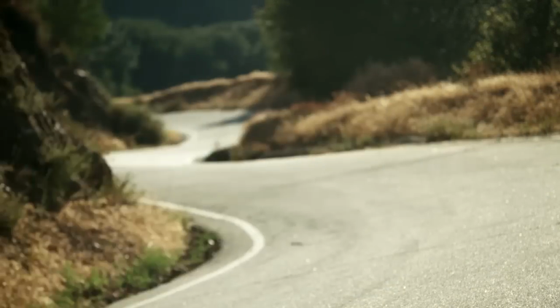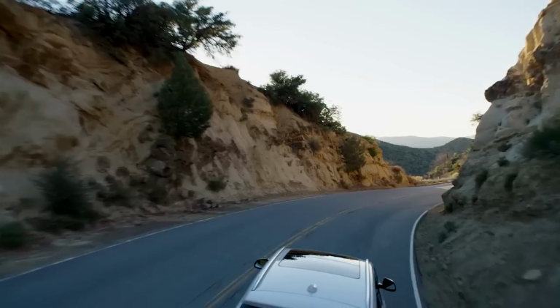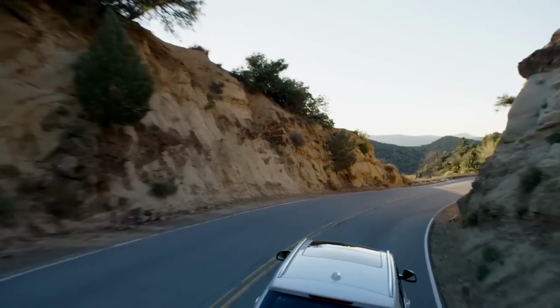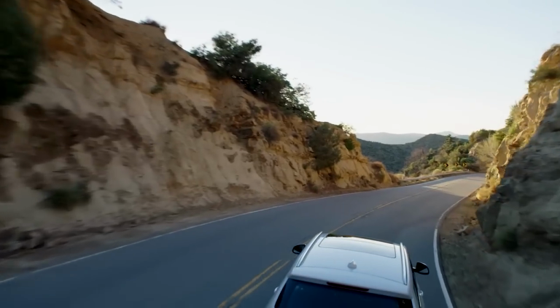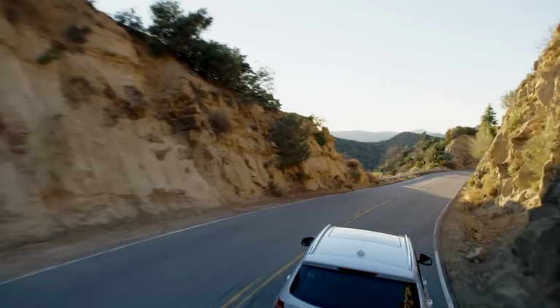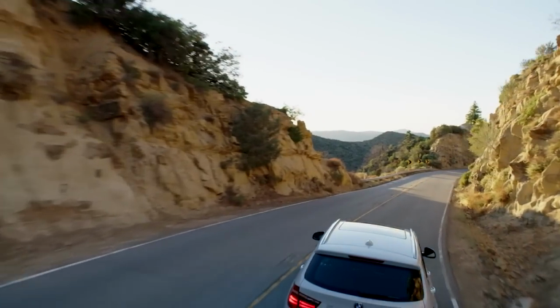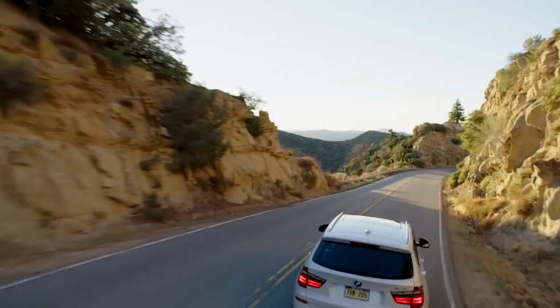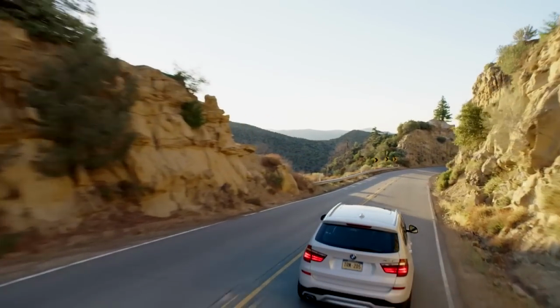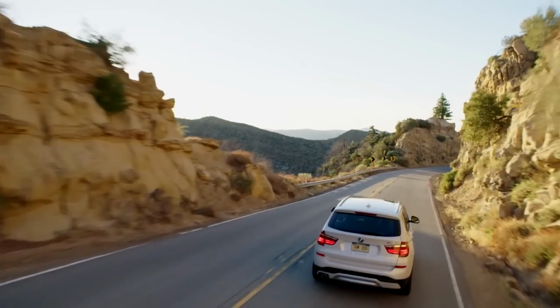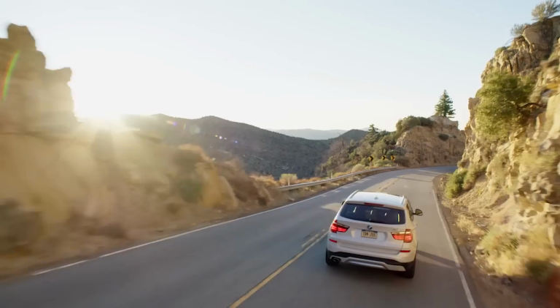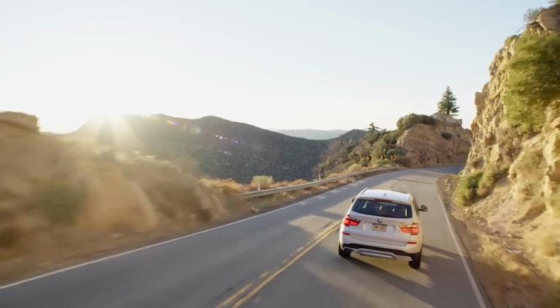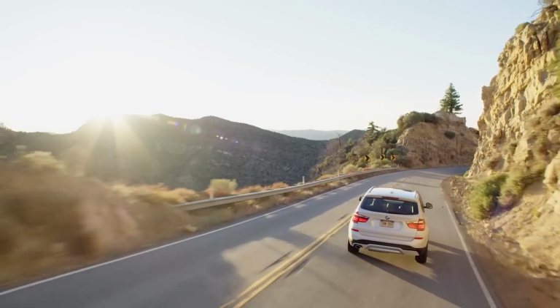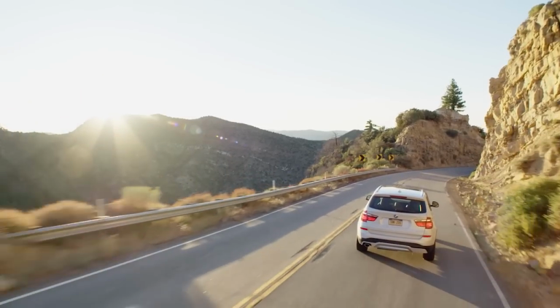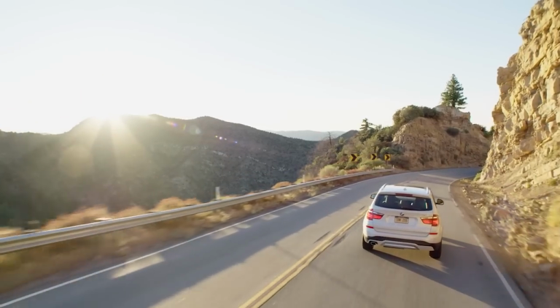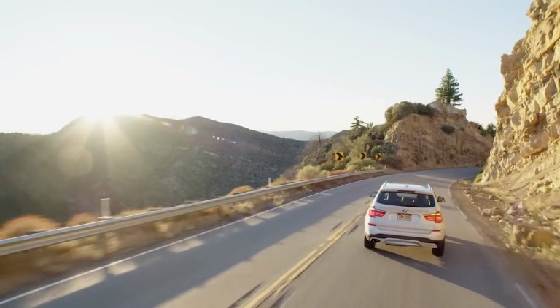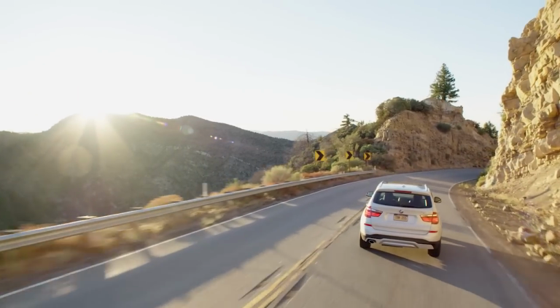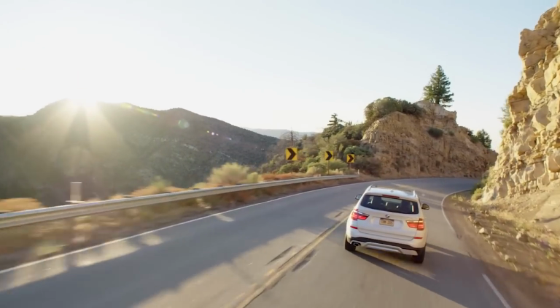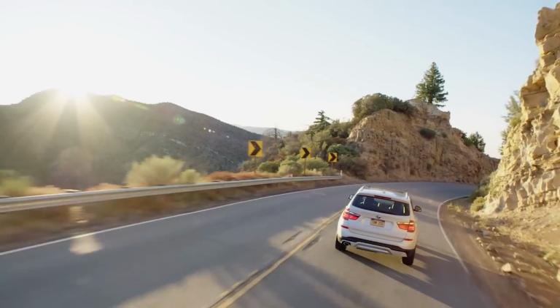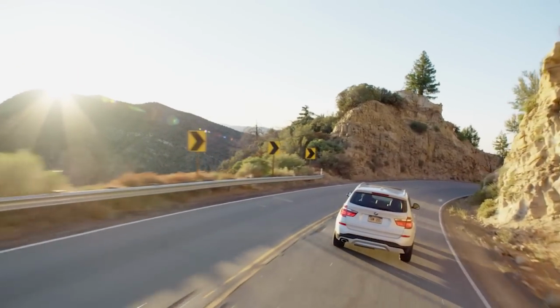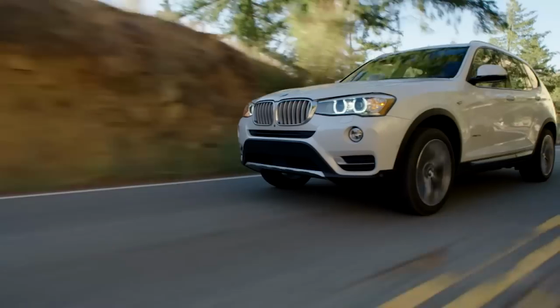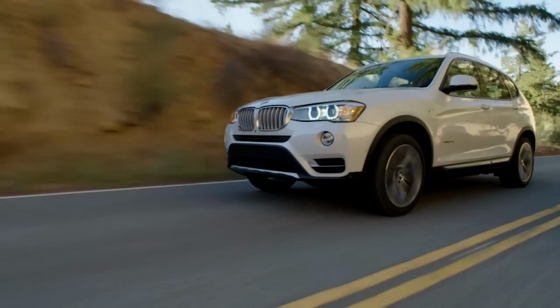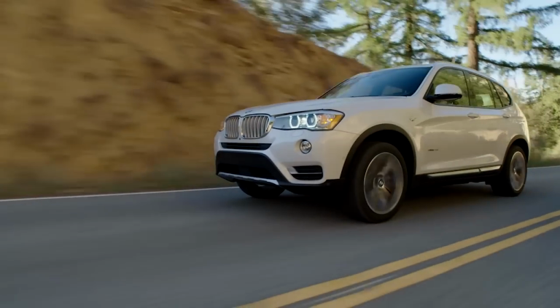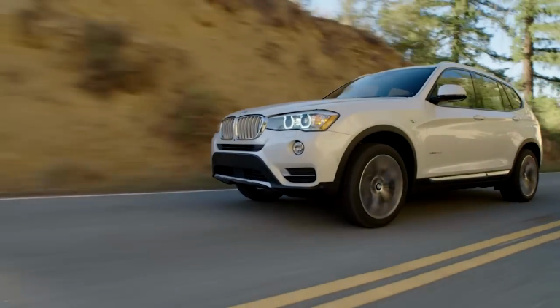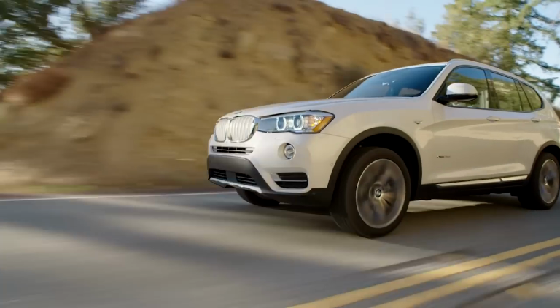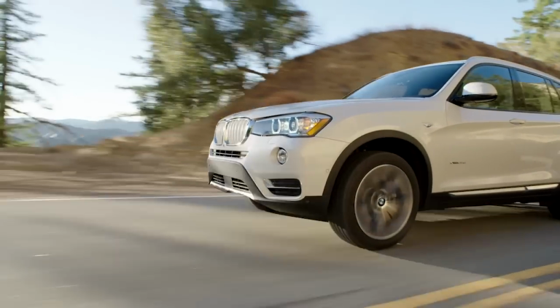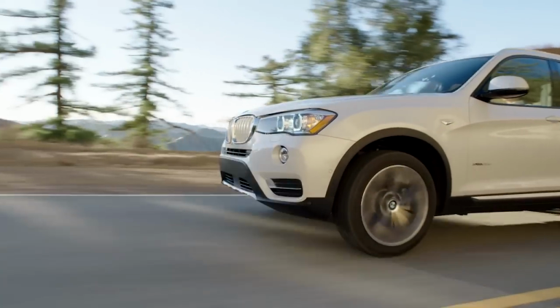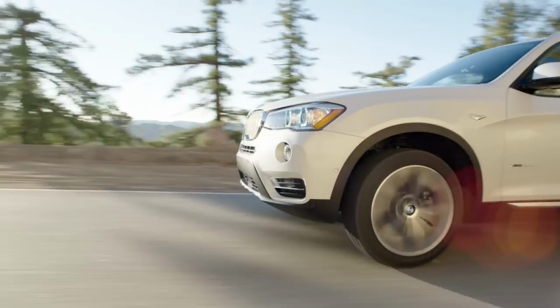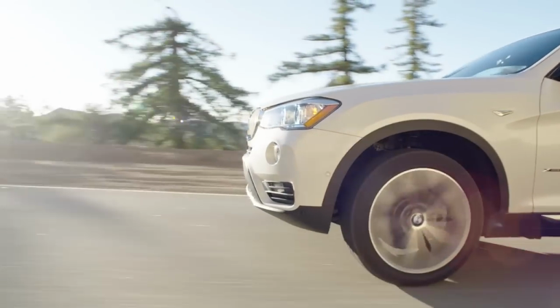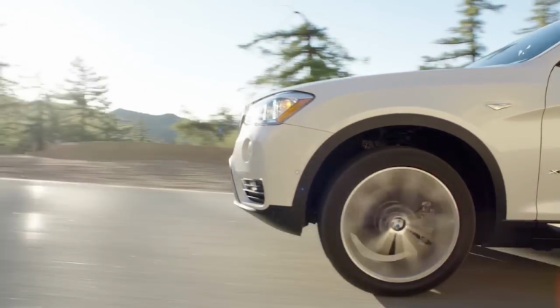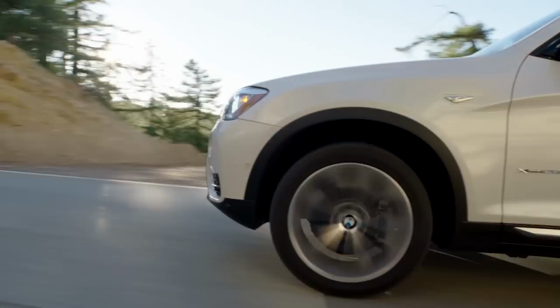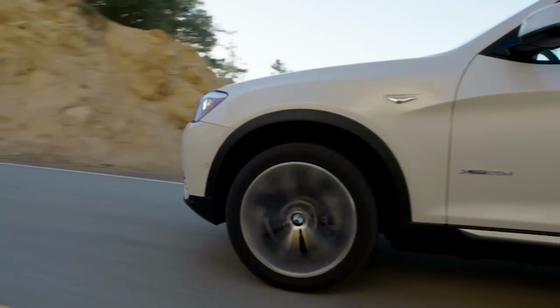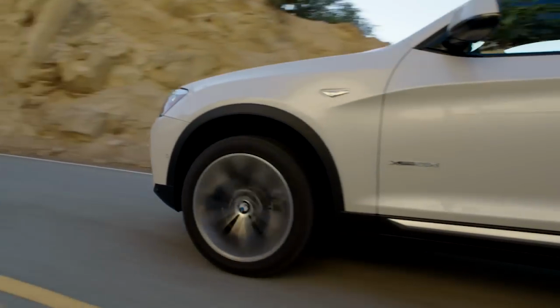The X3 is a rival for vehicles like the Mercedes-Benz GLC-Class, Audi Q5, and Land Rover Range Rover Evoque. Now in its second generation, the current X3 was introduced in 2011 and was updated in 2015.